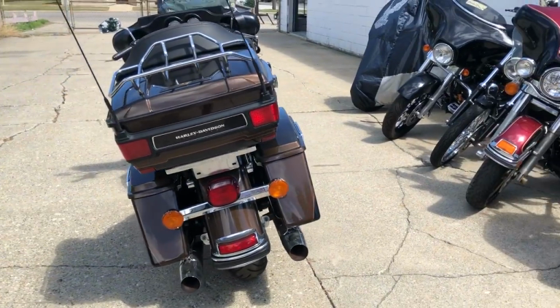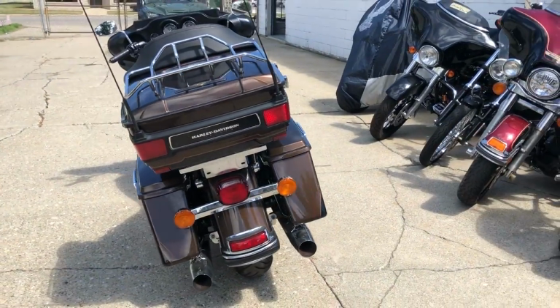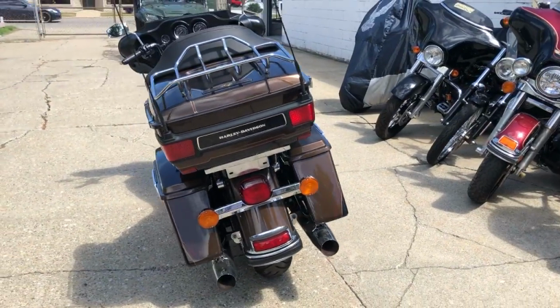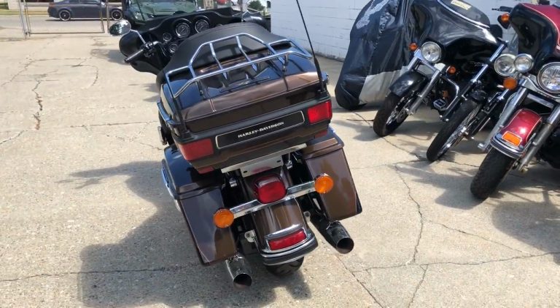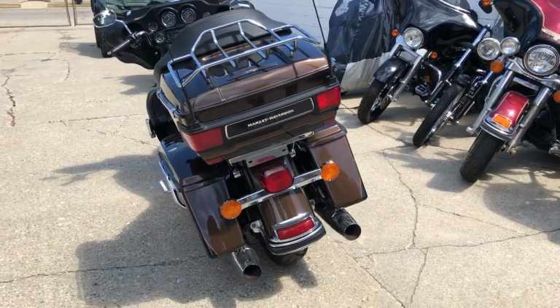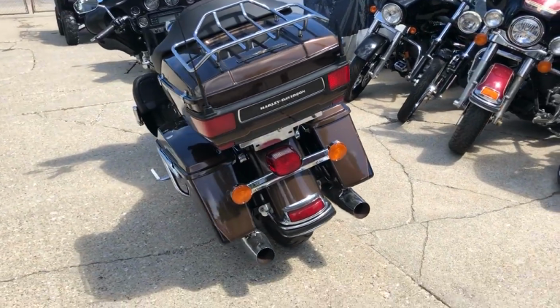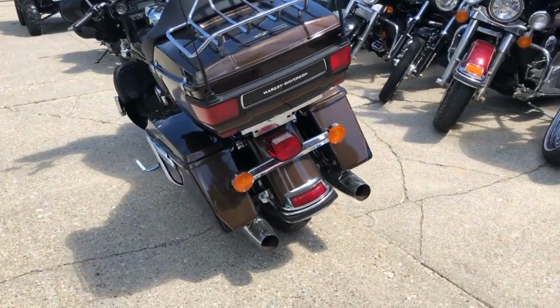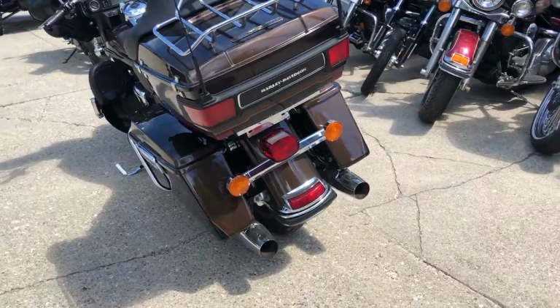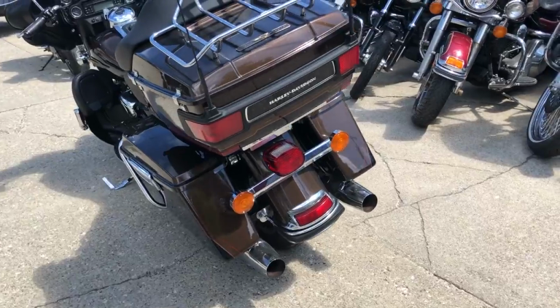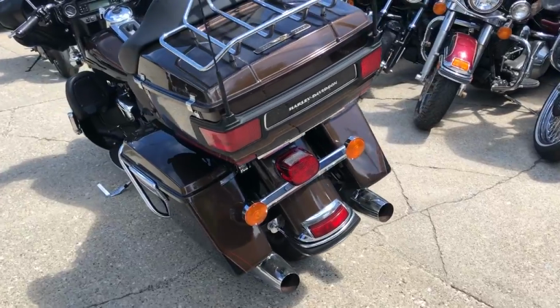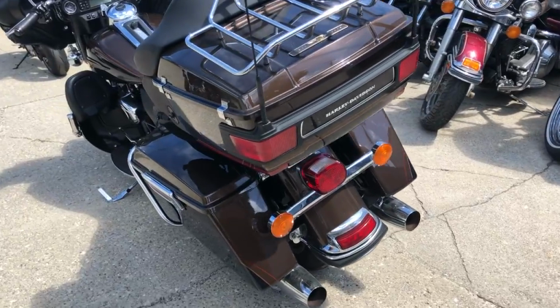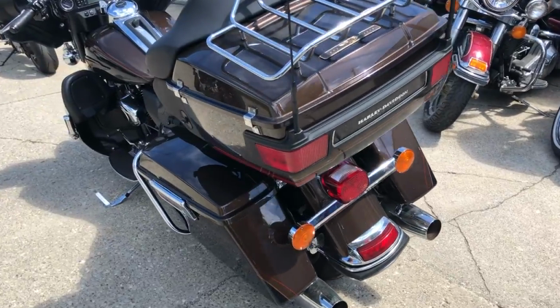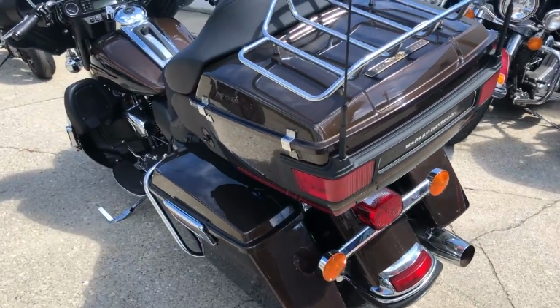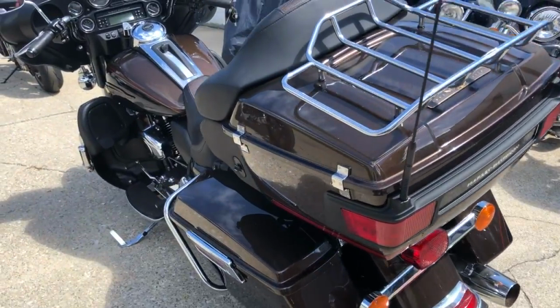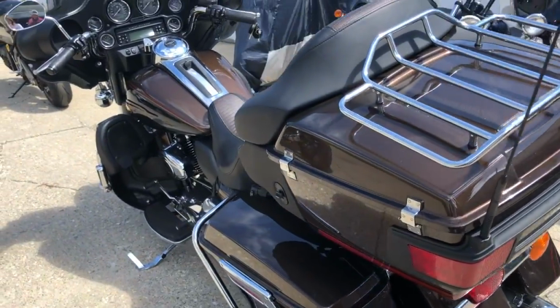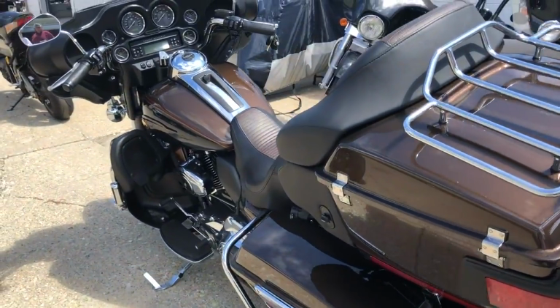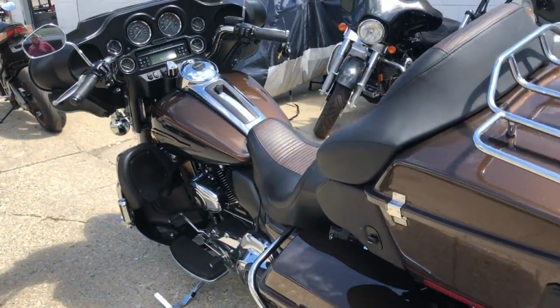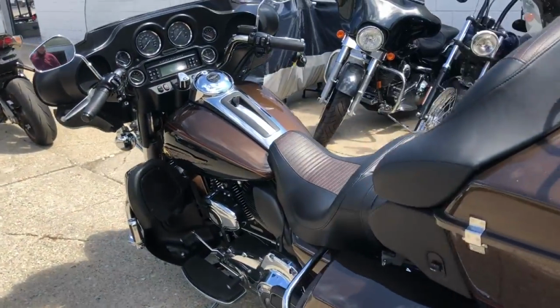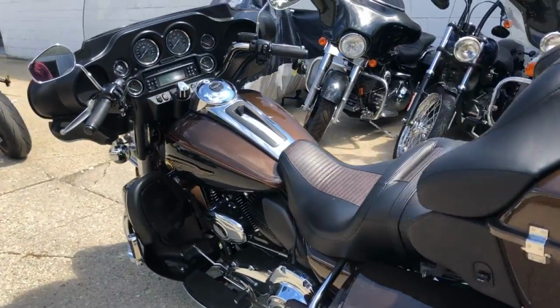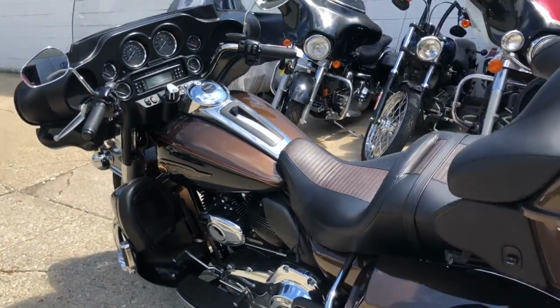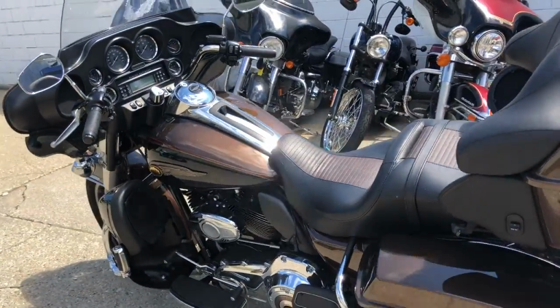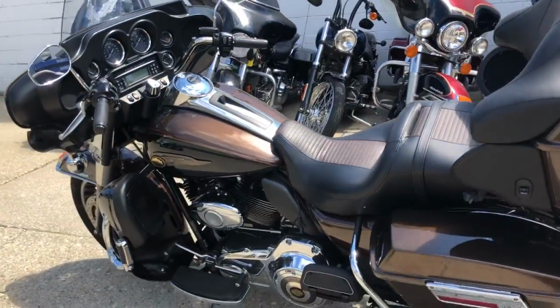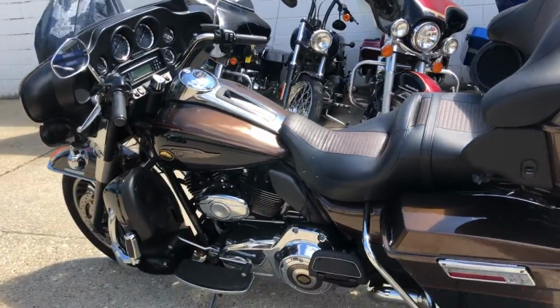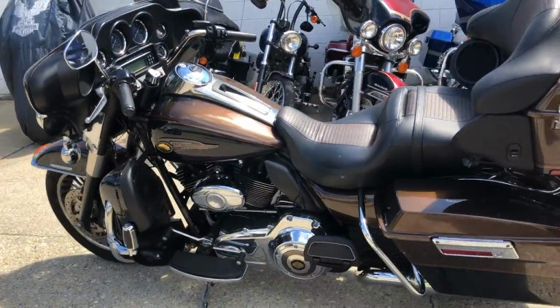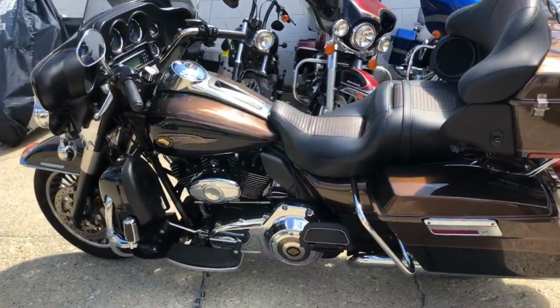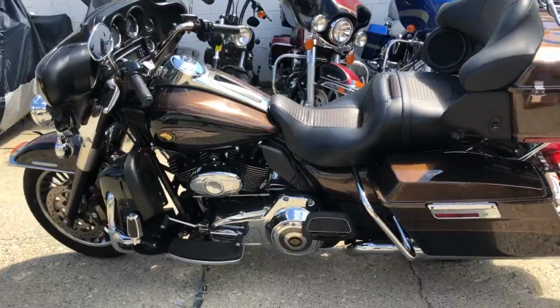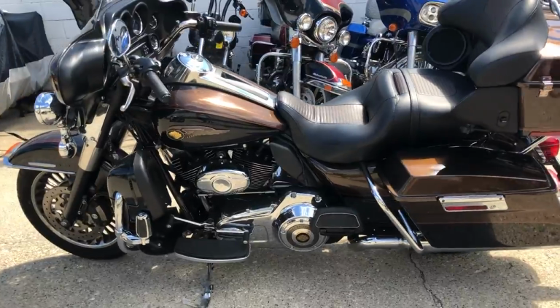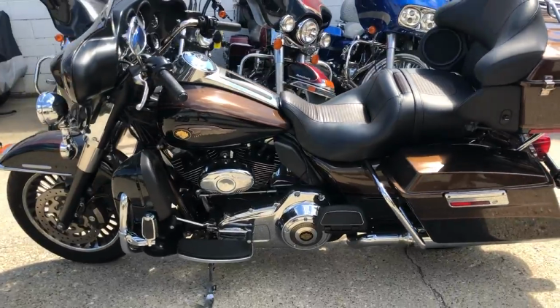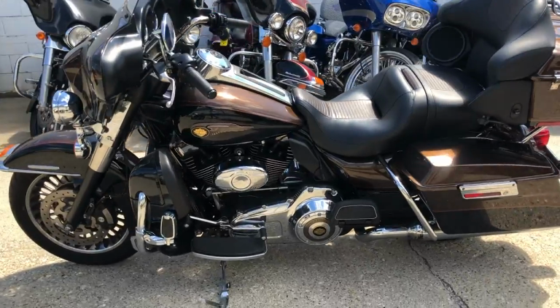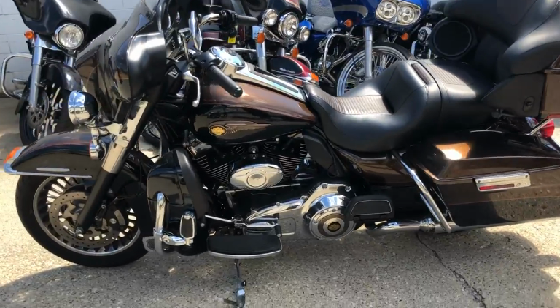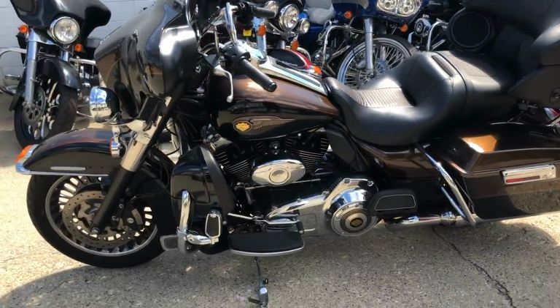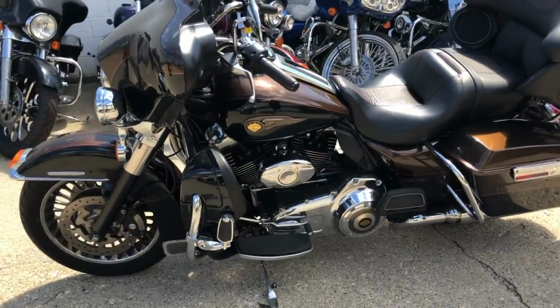This is a hard to find color. Only 21,020 miles, super clean all the way around, all stock, sharp bike, runs strong, just been serviced. This thing is ready to go.